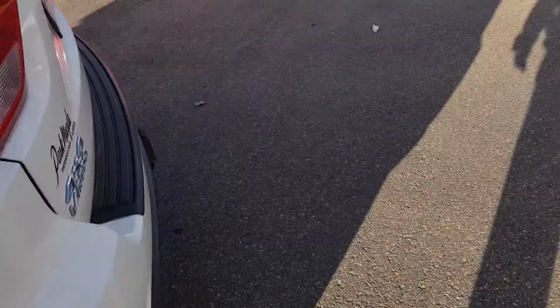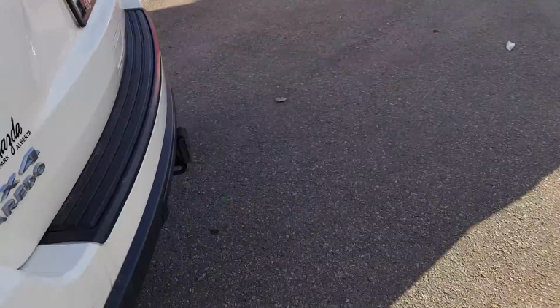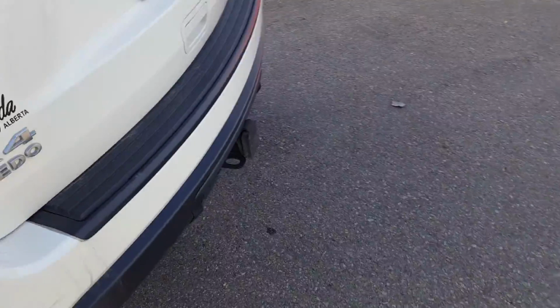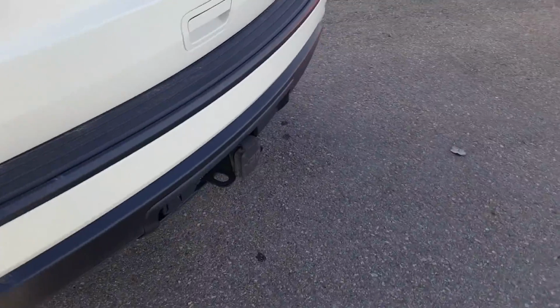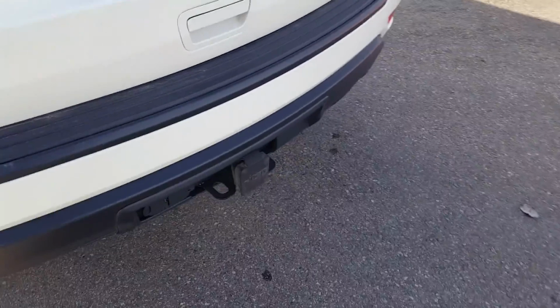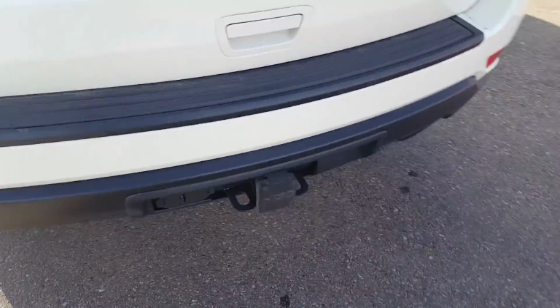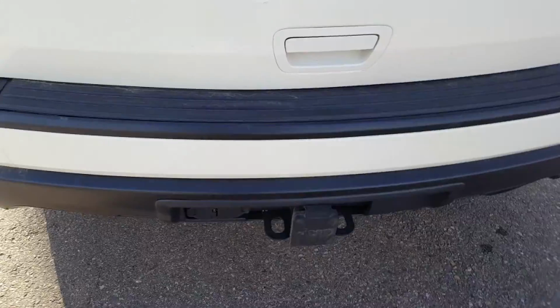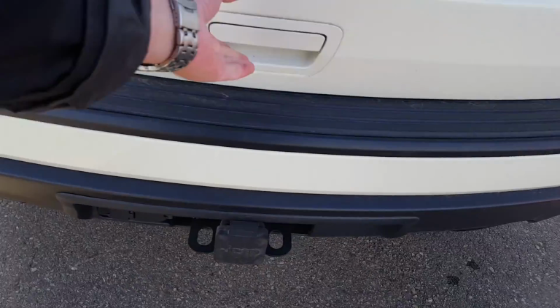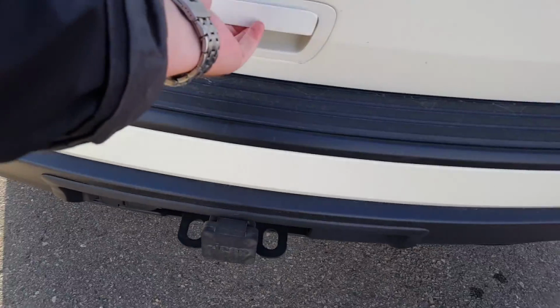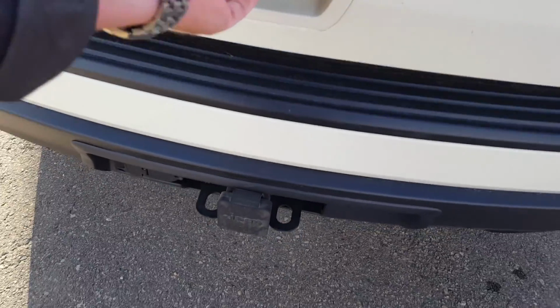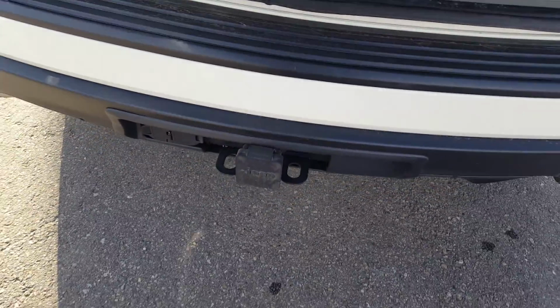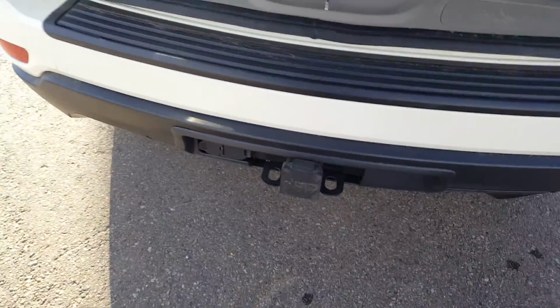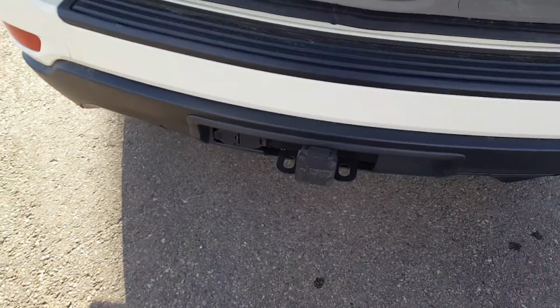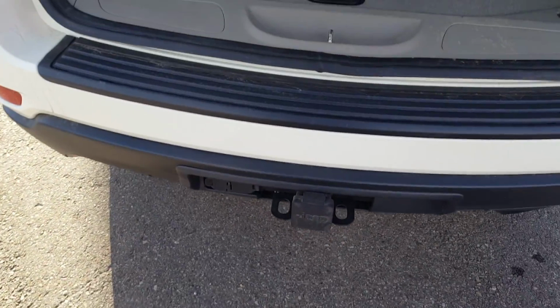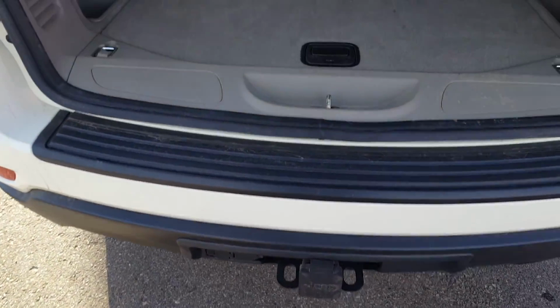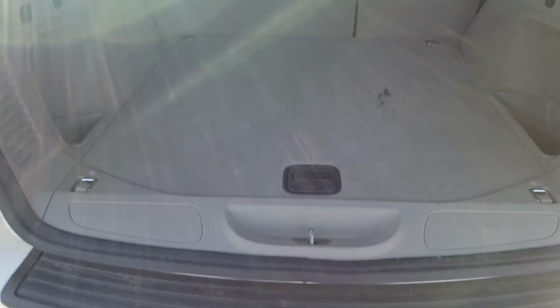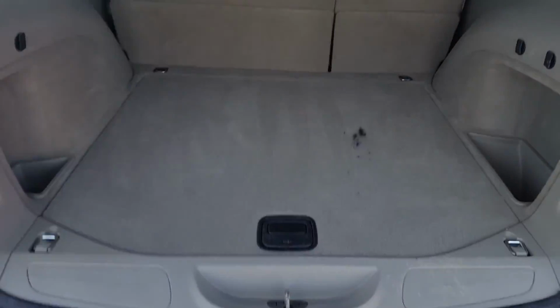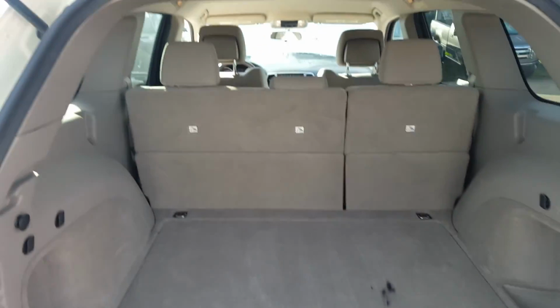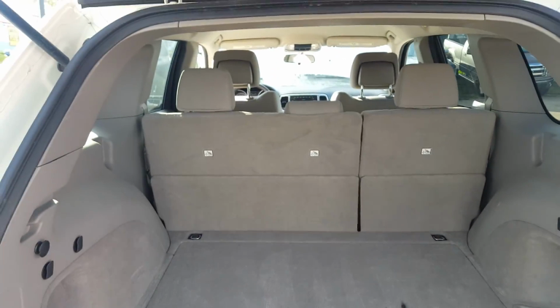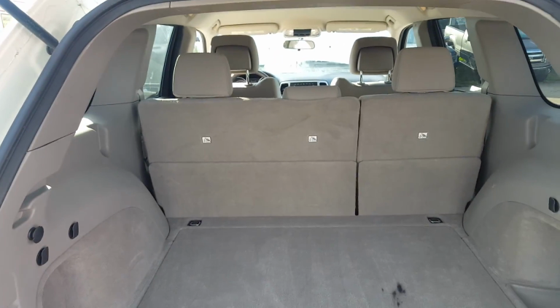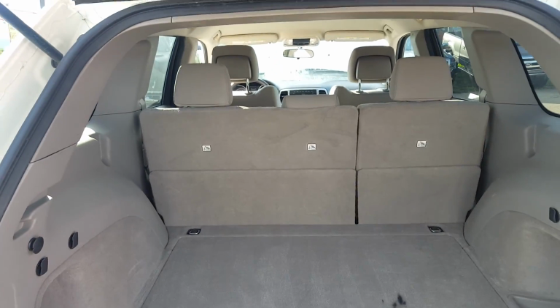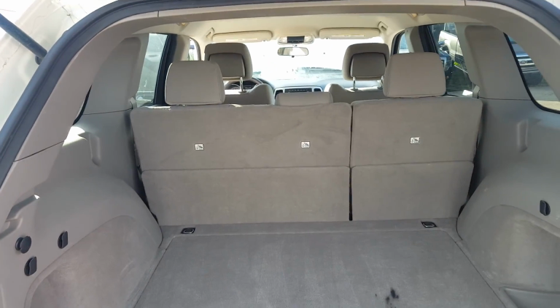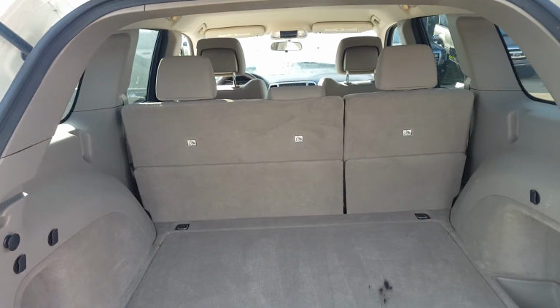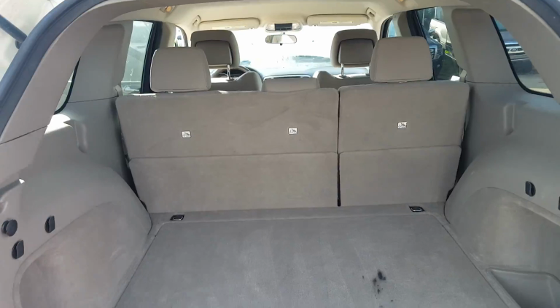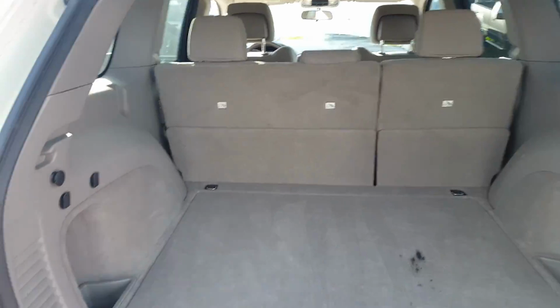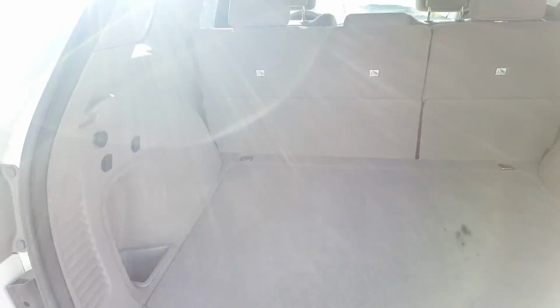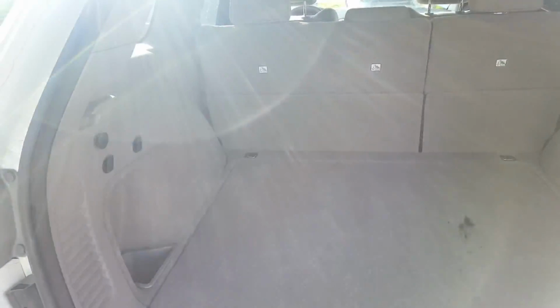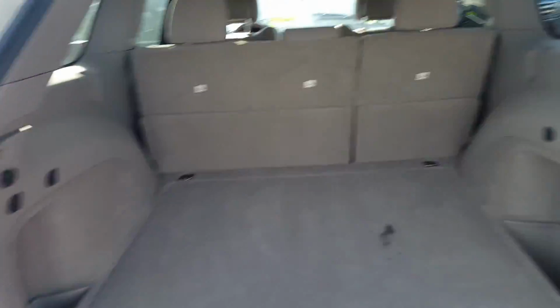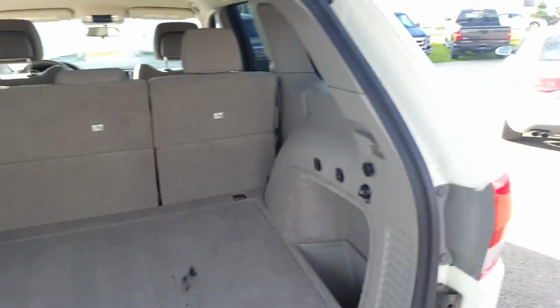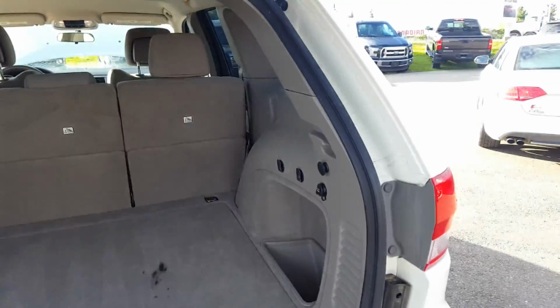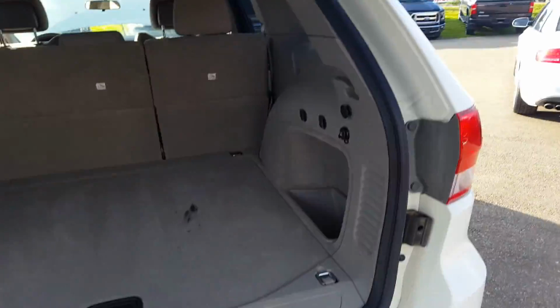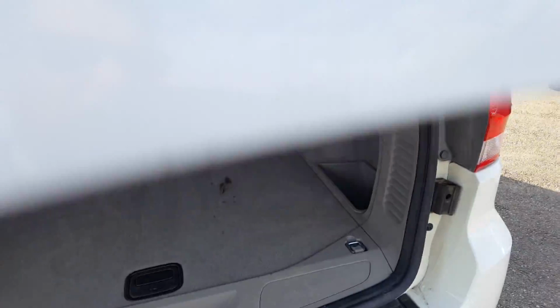Already set up with a hitch and wiring. Big trunk area, and power points back here as well.